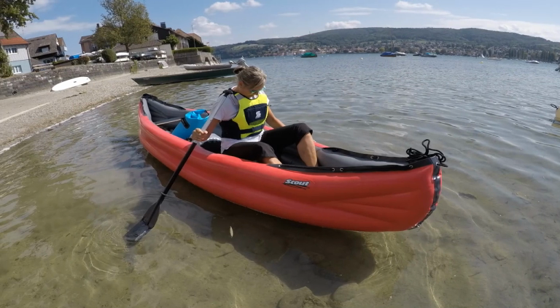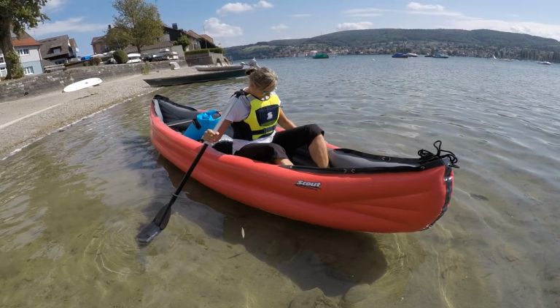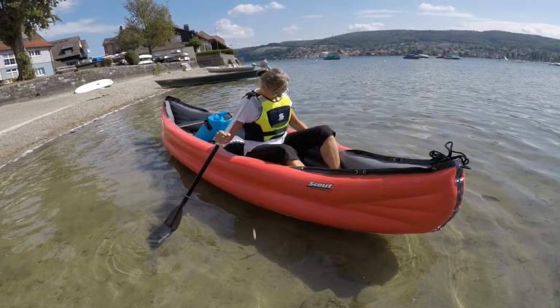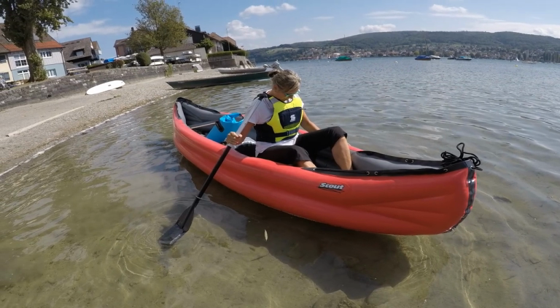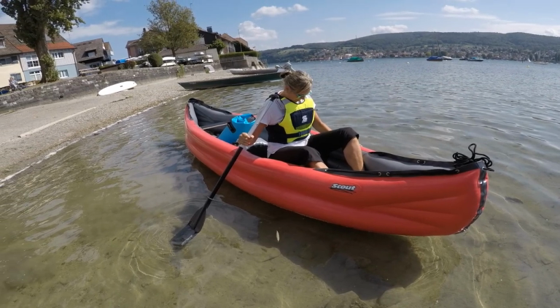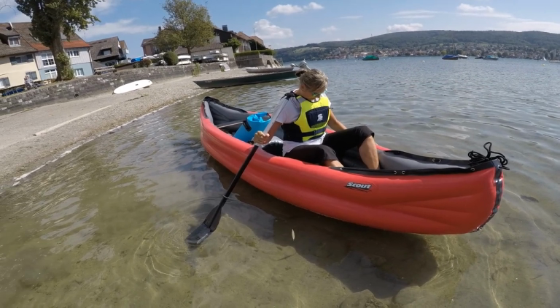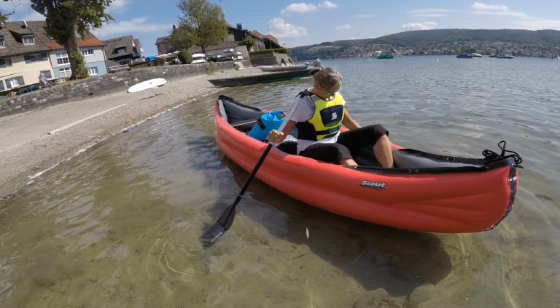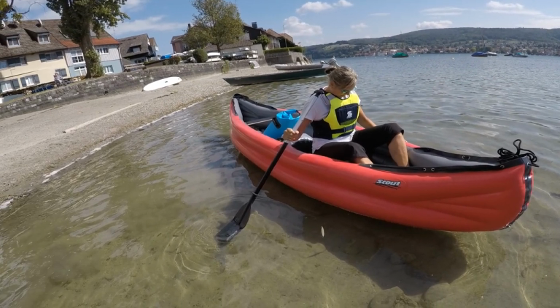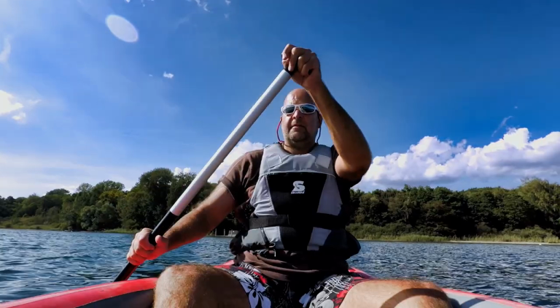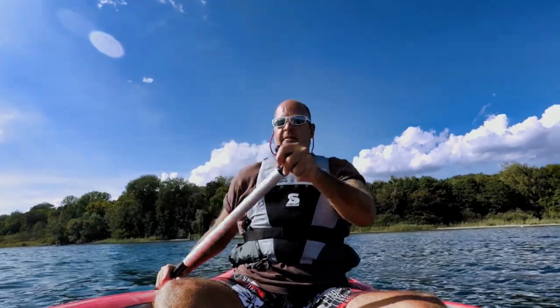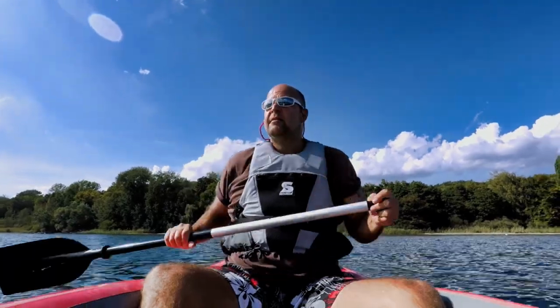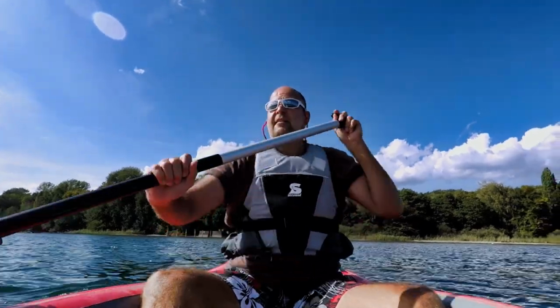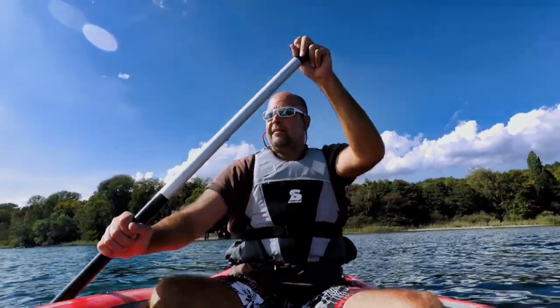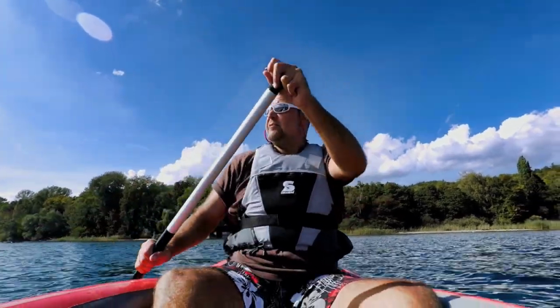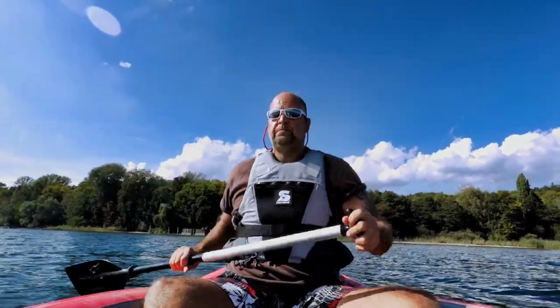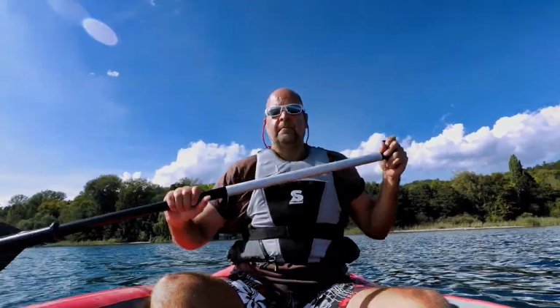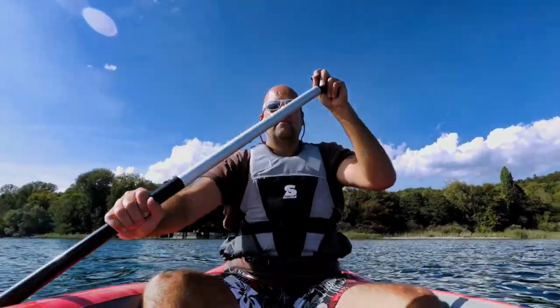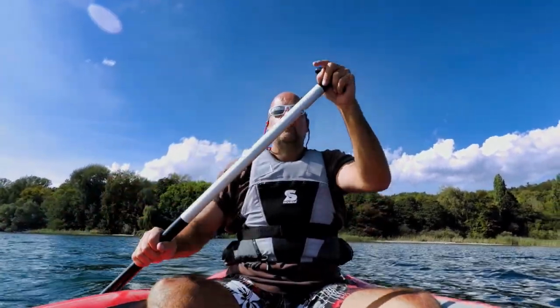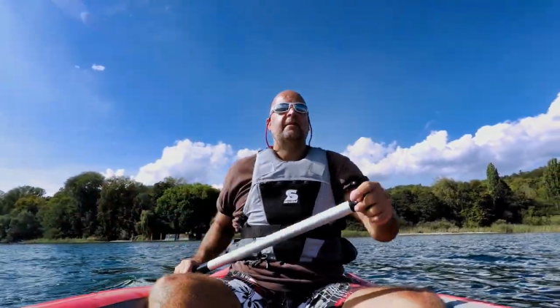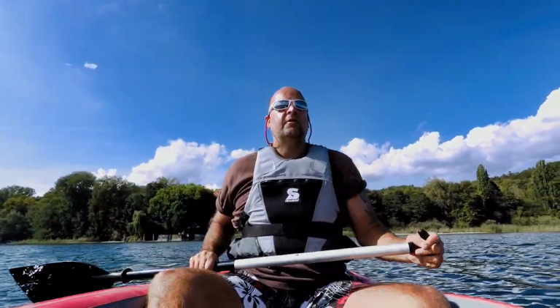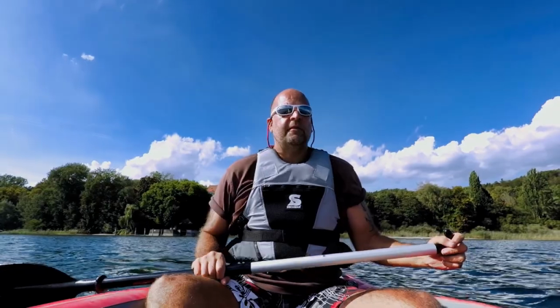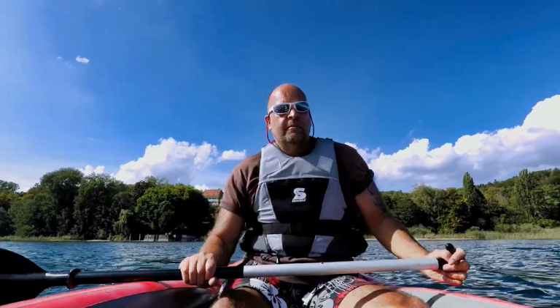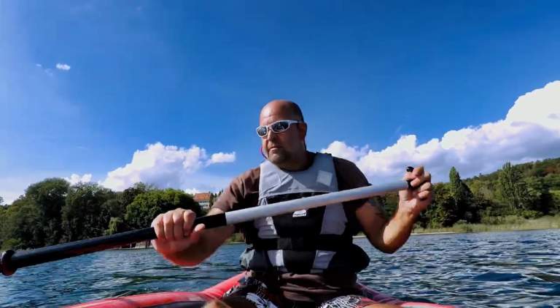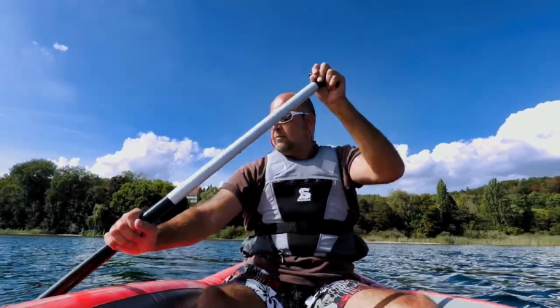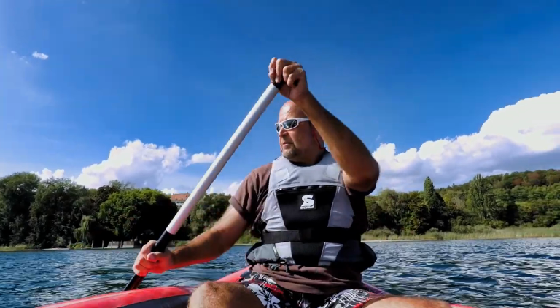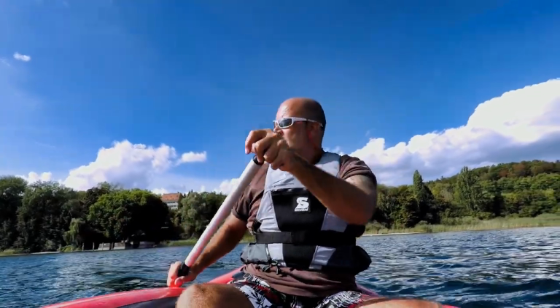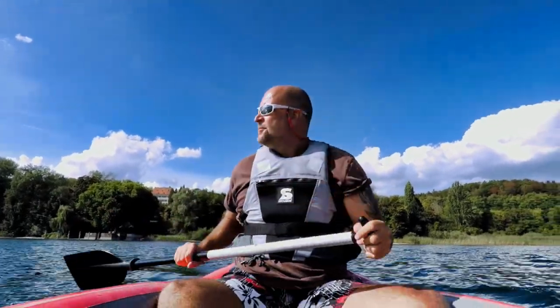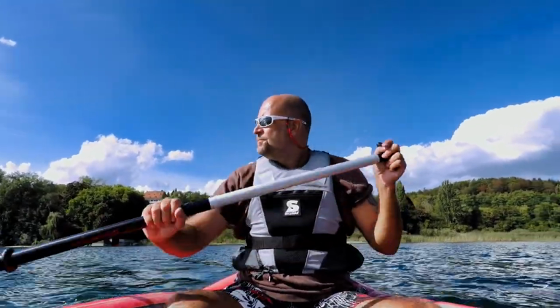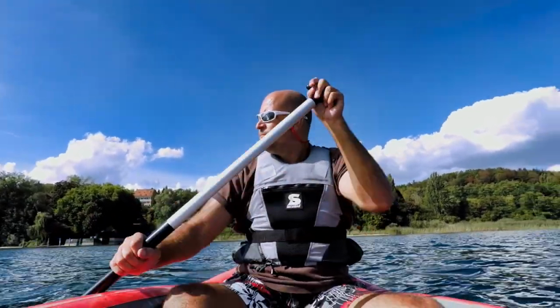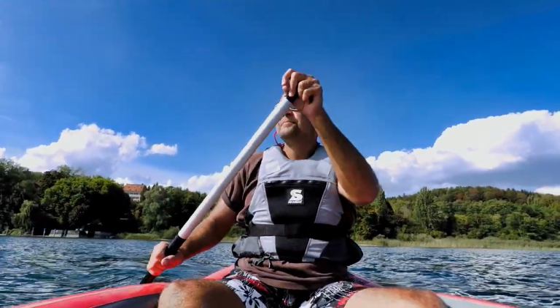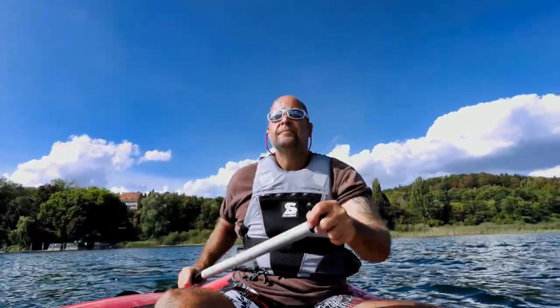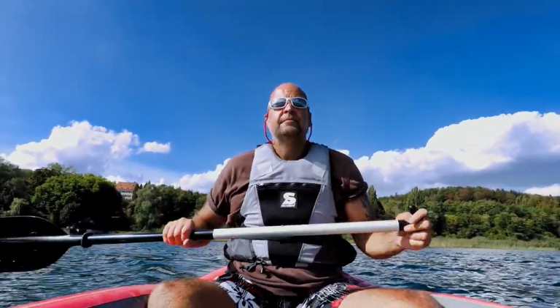Hallo und herzlich willkommen. Wir haben uns das Gomotech Scout näher angeschaut, haben uns das in einem Fachhandel gekauft und machen hier am Bodensee in der Nähe von Wangen unsere erste Testfahrt.